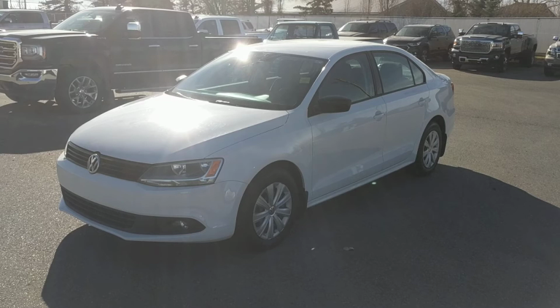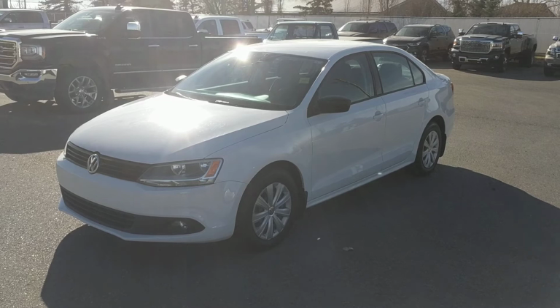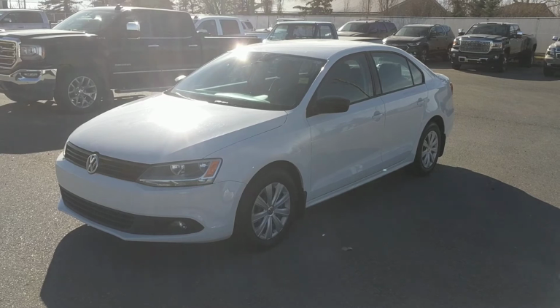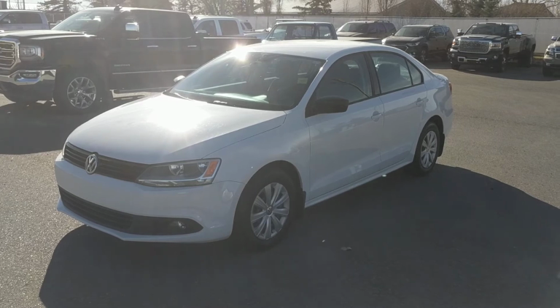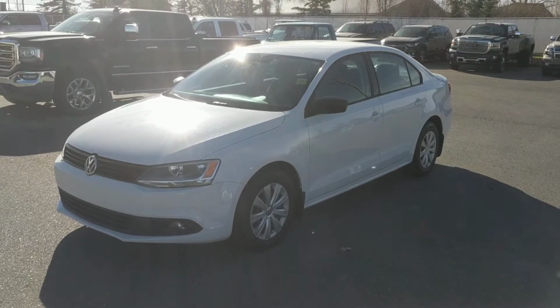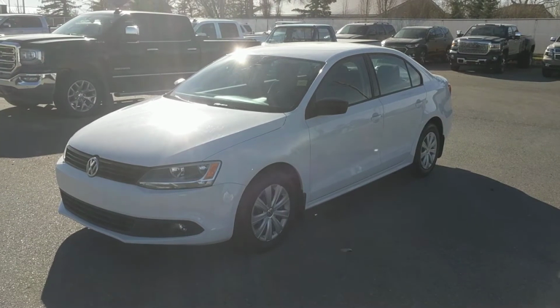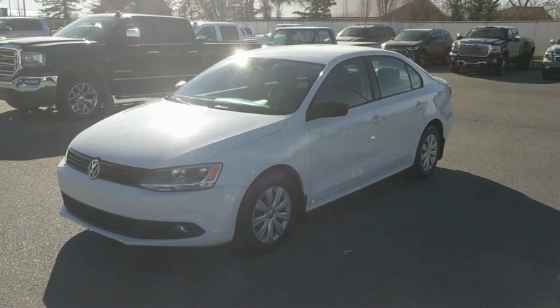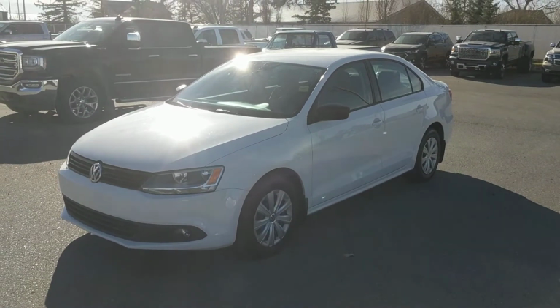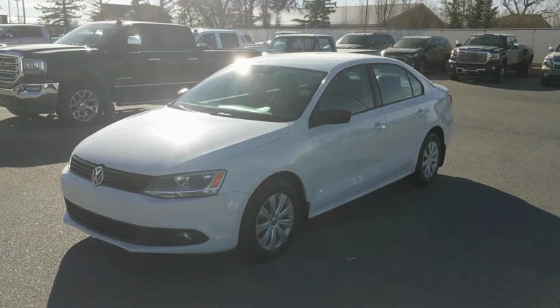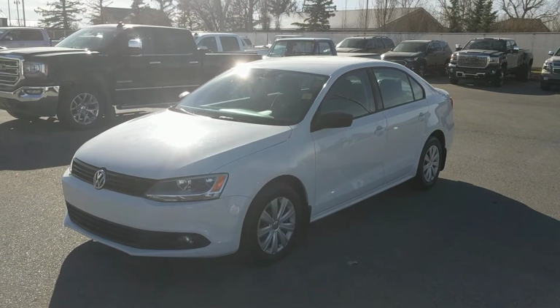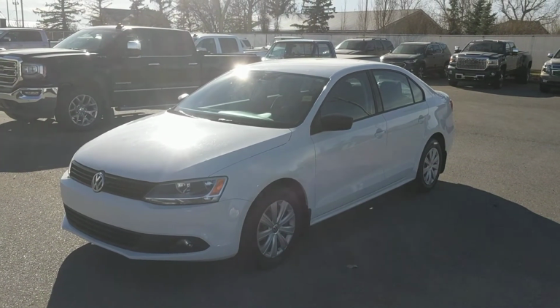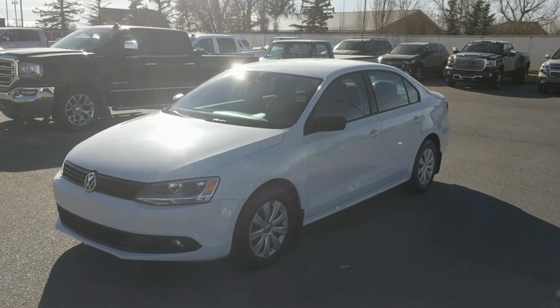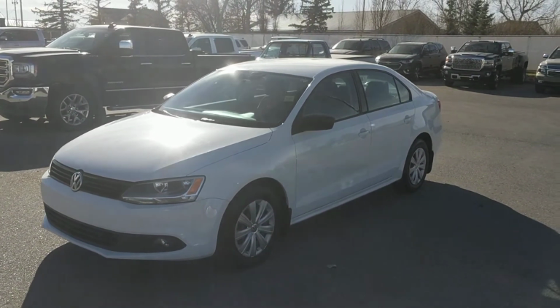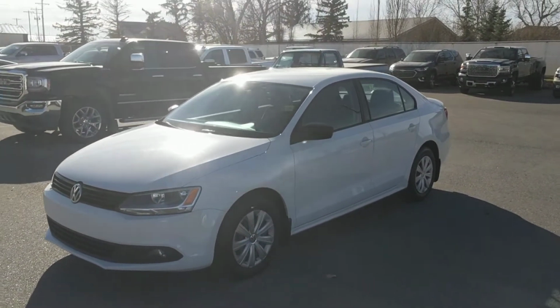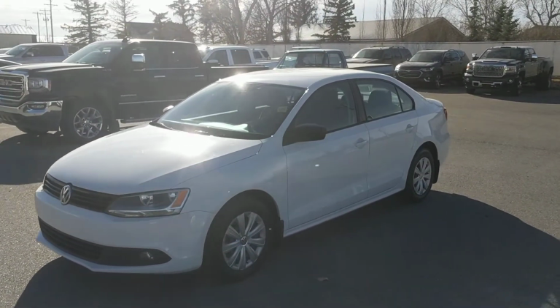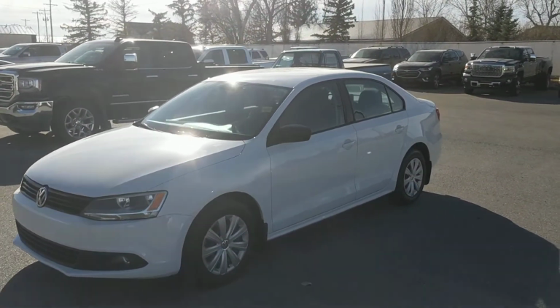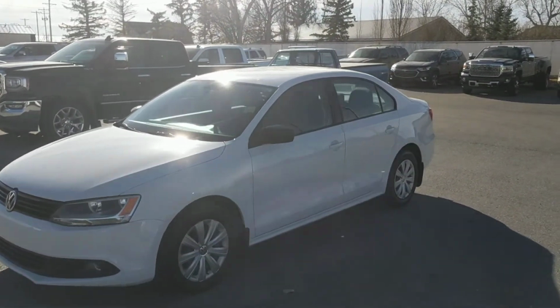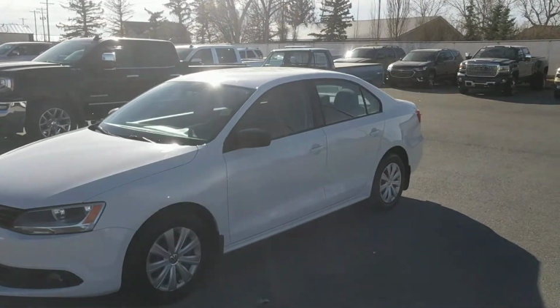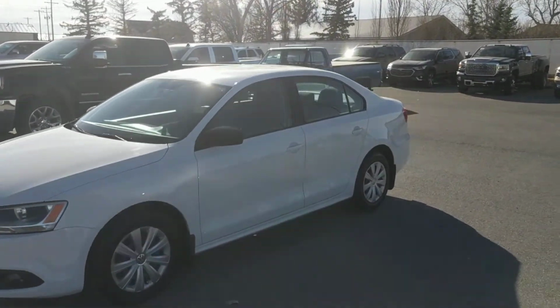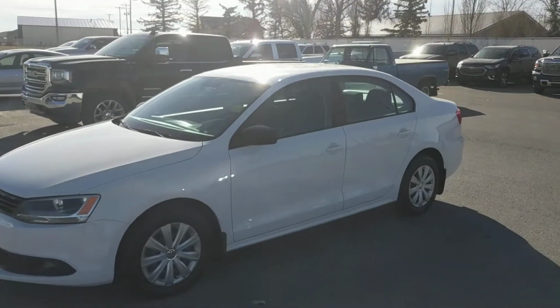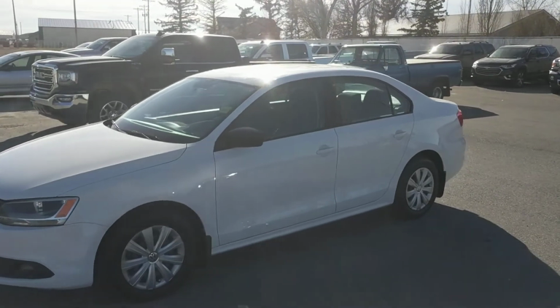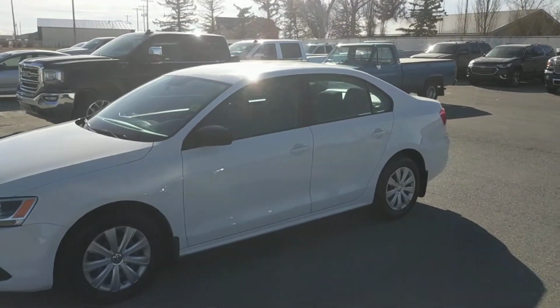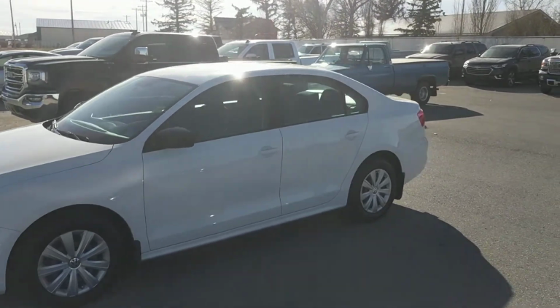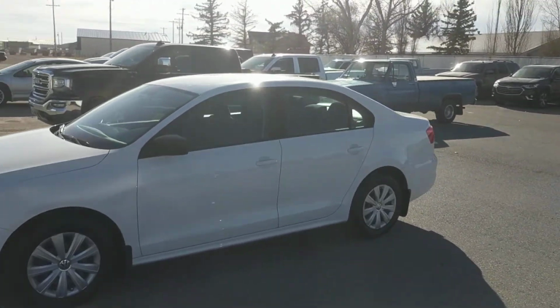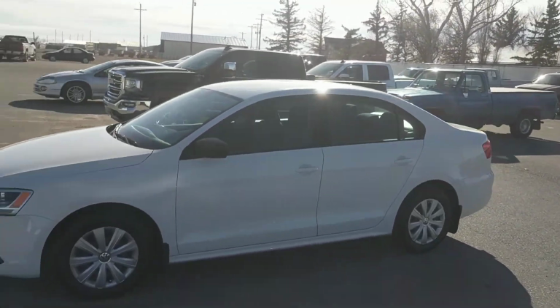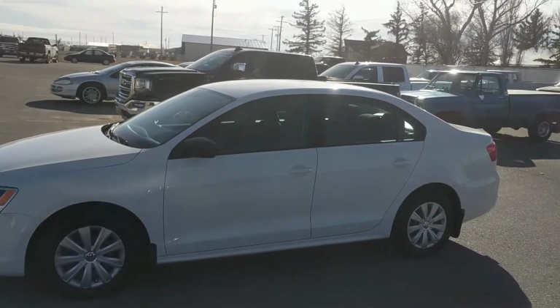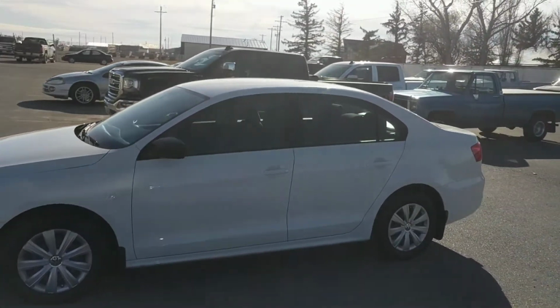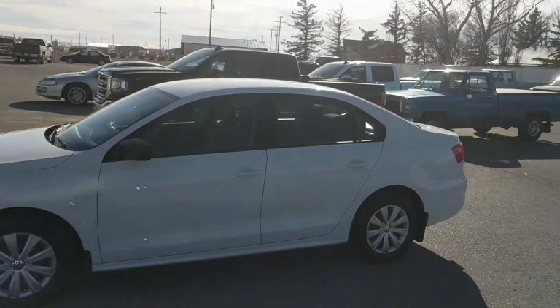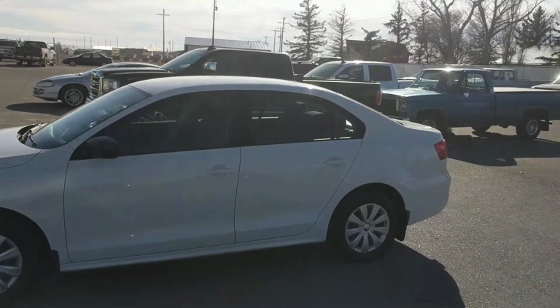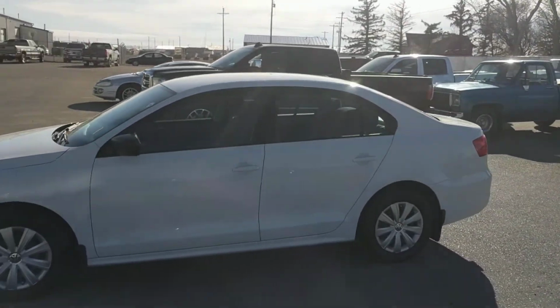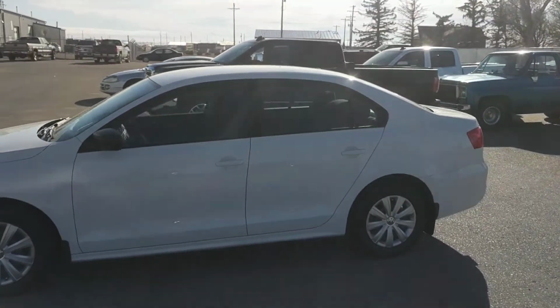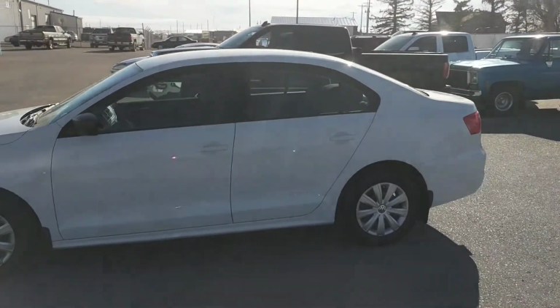It's a great day here at Davis Chevrolet in Clears Home, Alberta. Today we're looking at unit 187049. This is a 2013 Volkswagen Jetta 2.0 Comfort Line Edition.